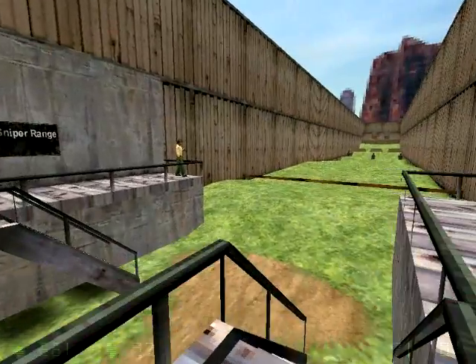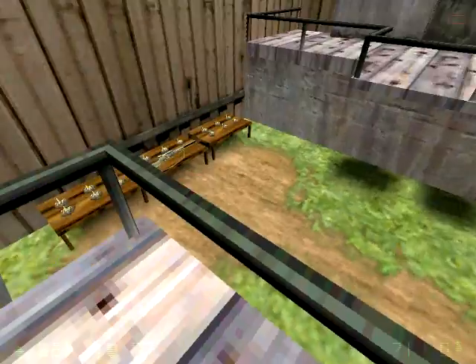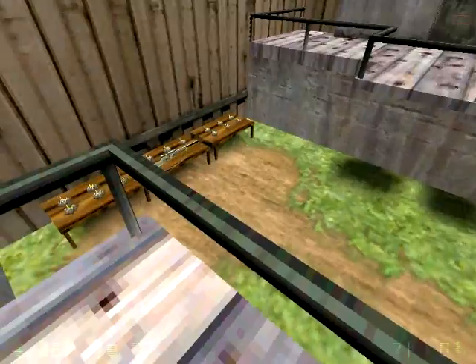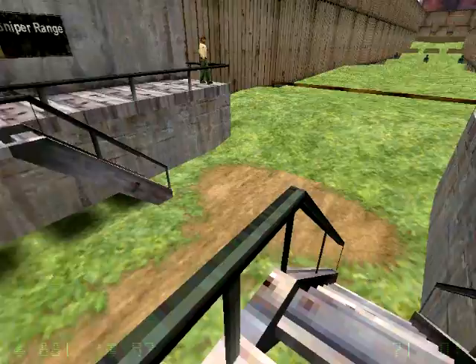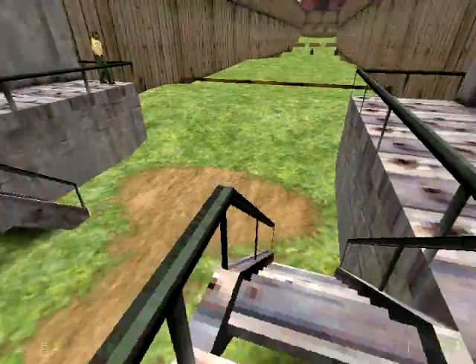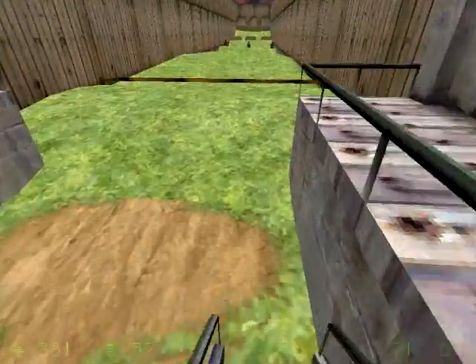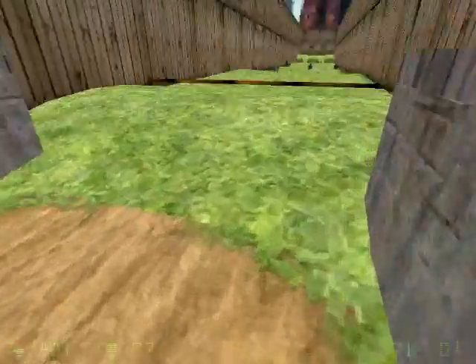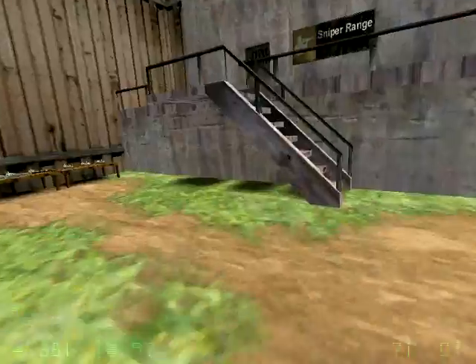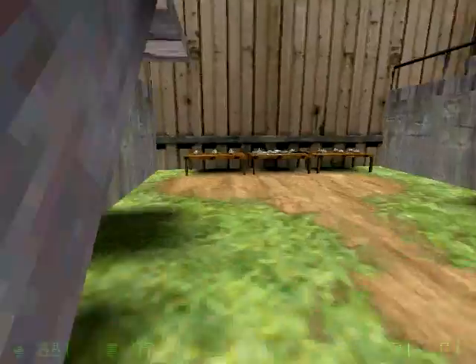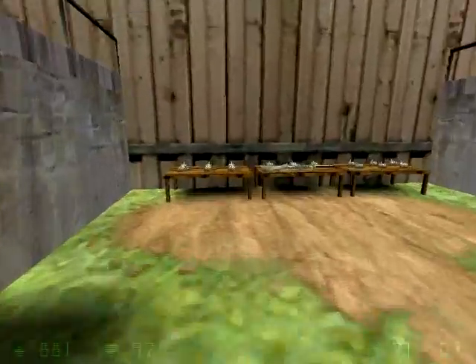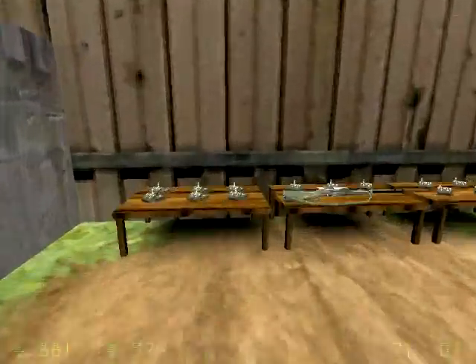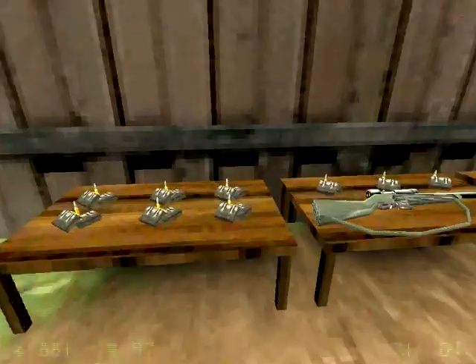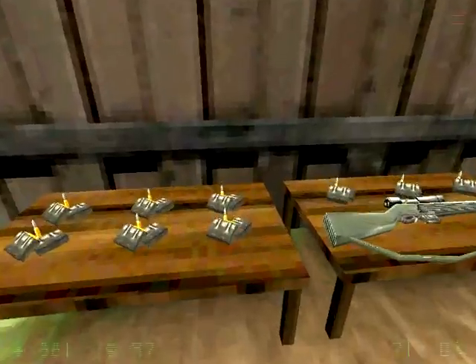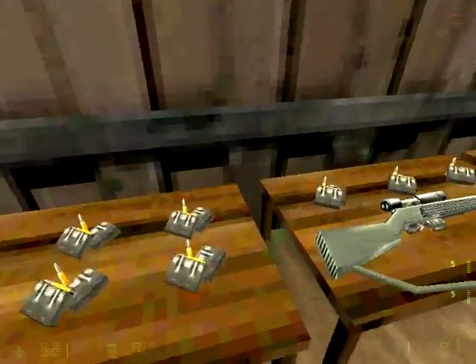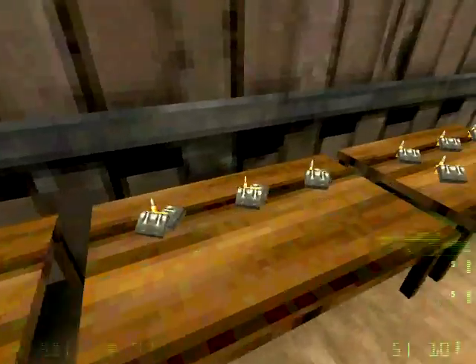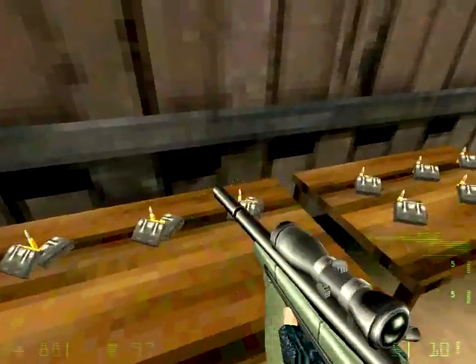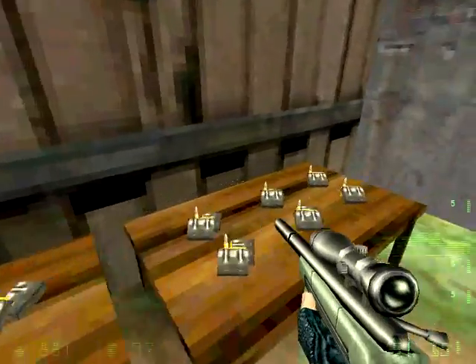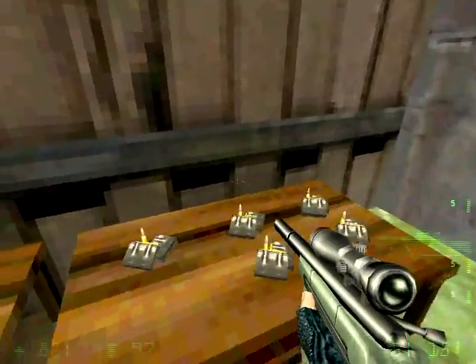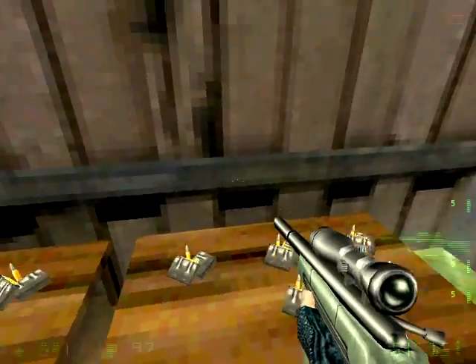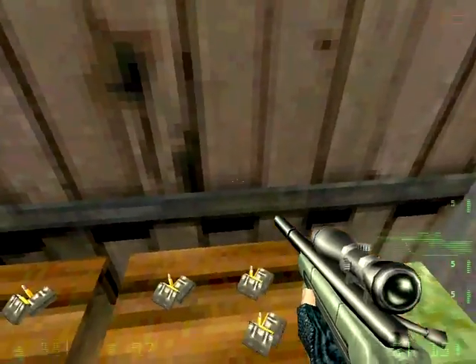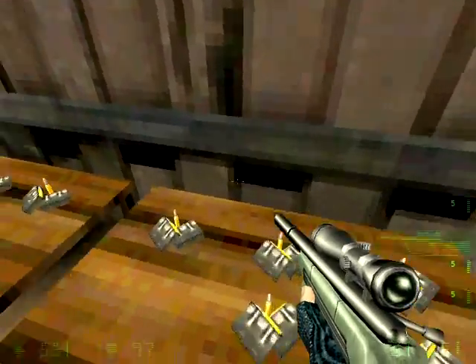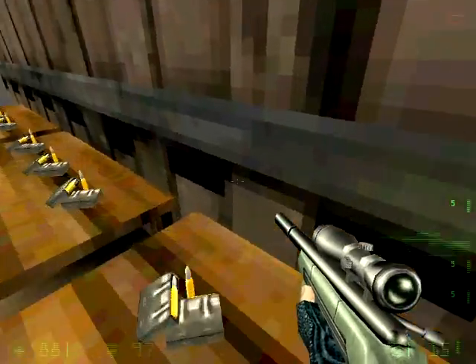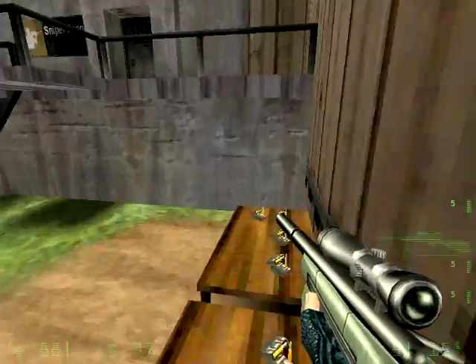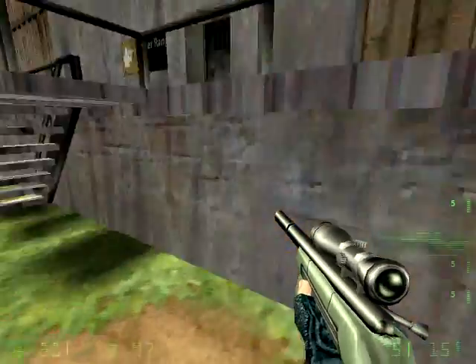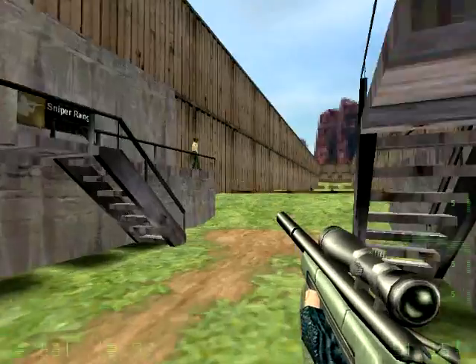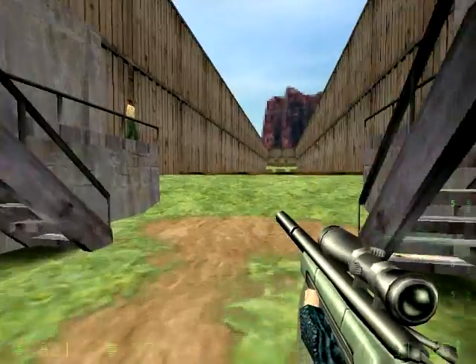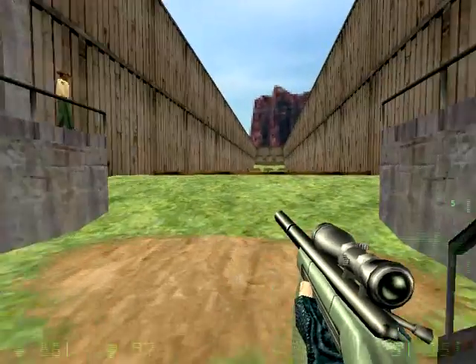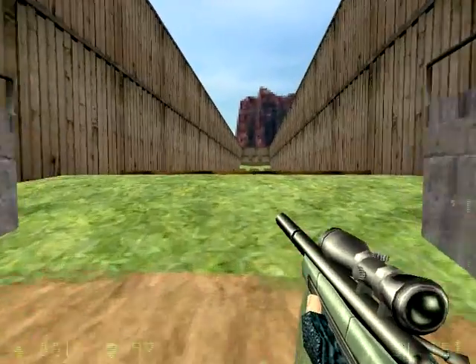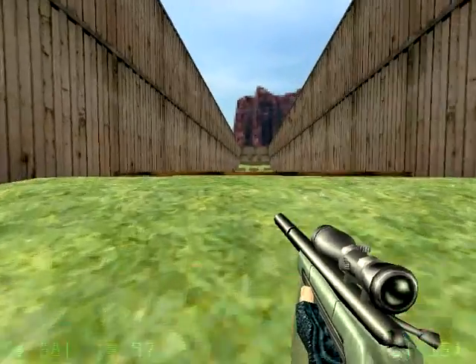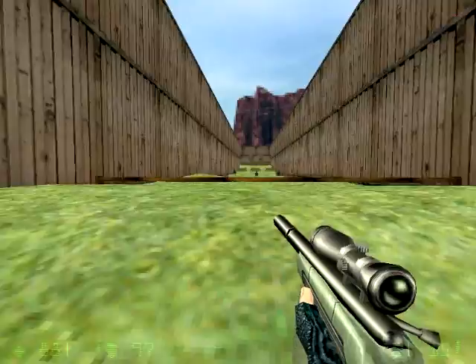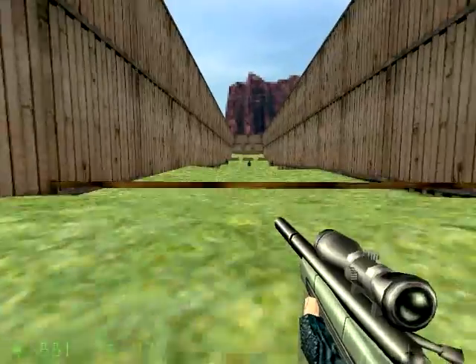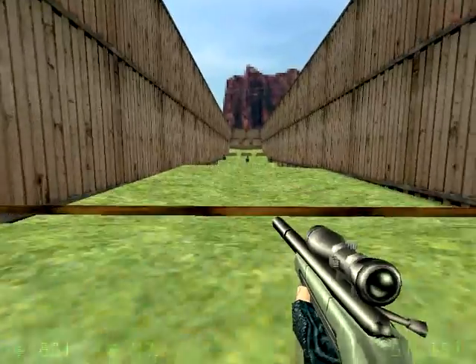Section 5 will train you in the use of a long-range sniper rifle! Proceed to the table, pick up the sniper rifle, and position yourself on the firing line.